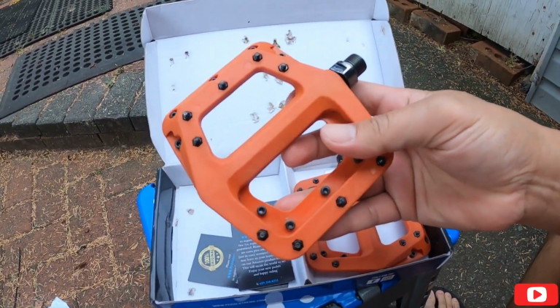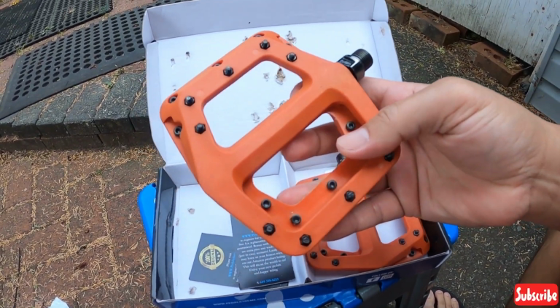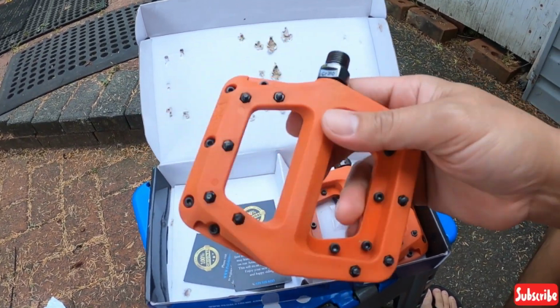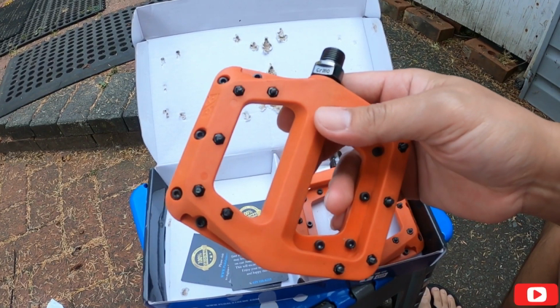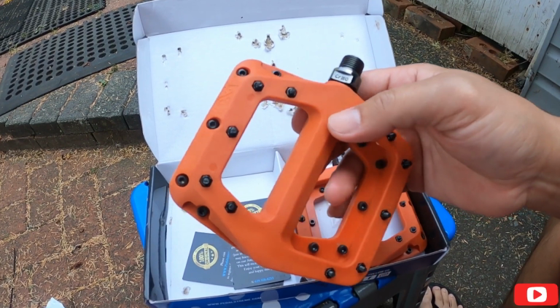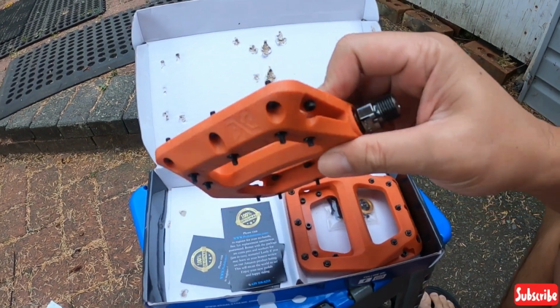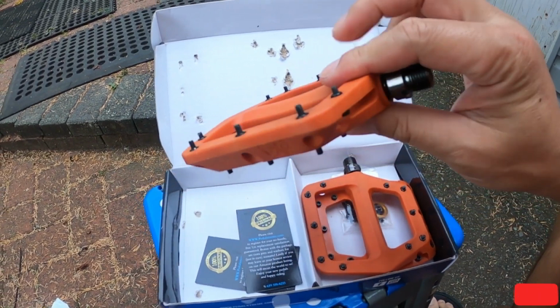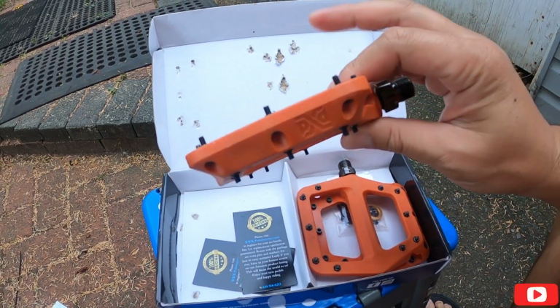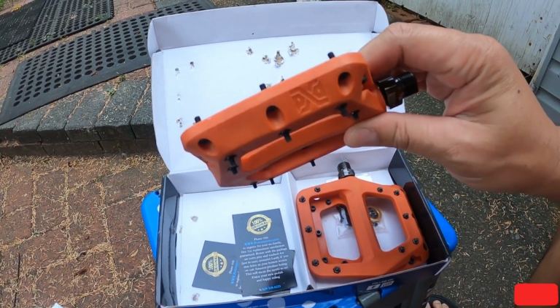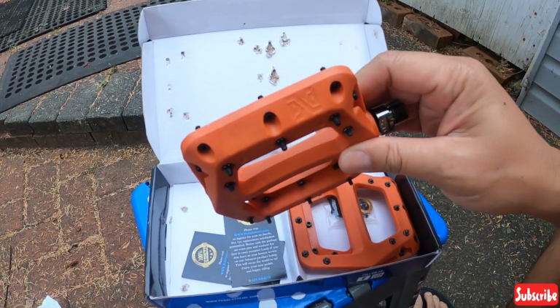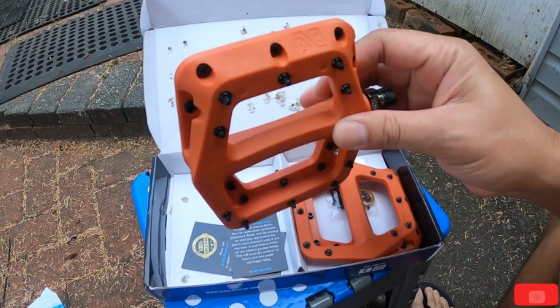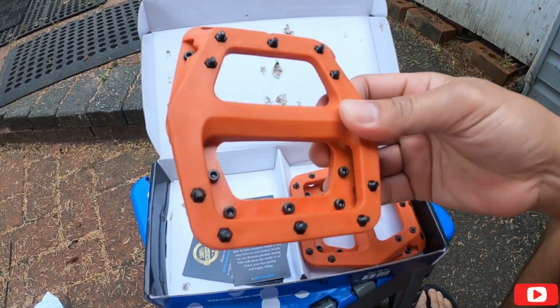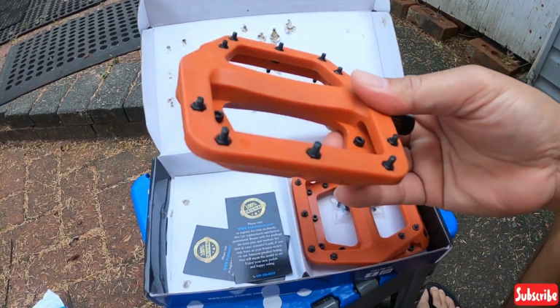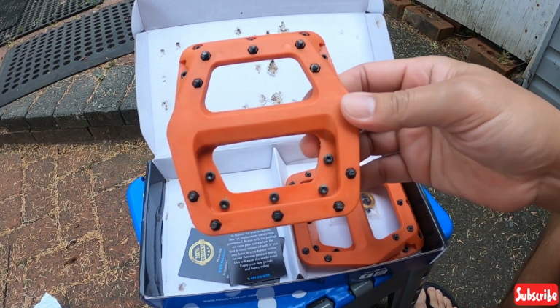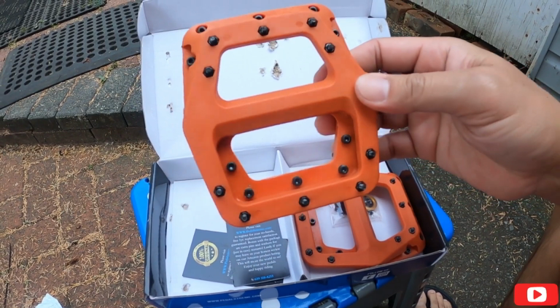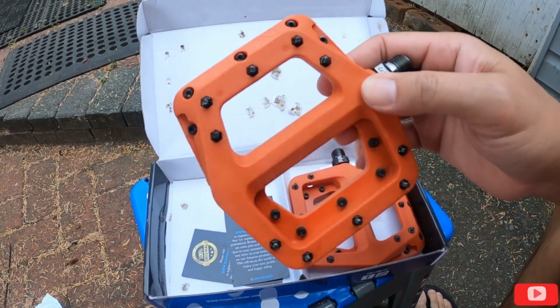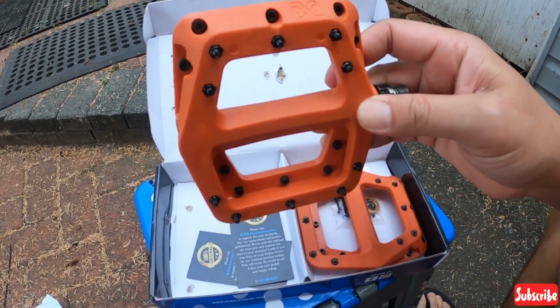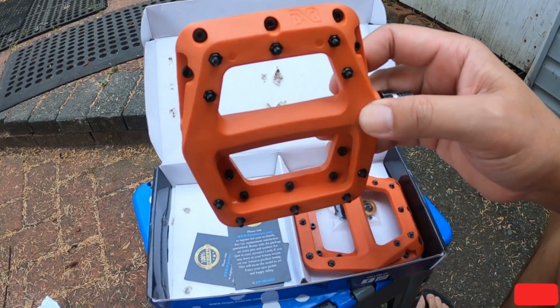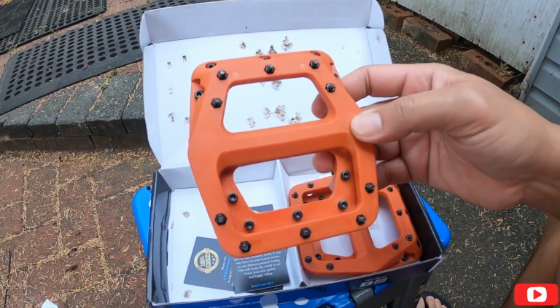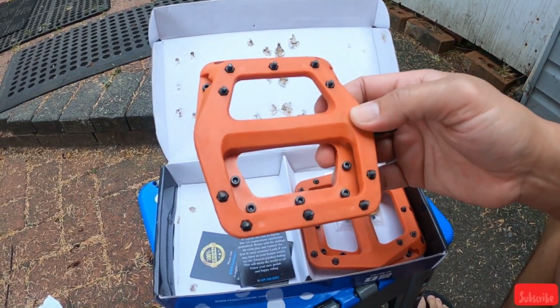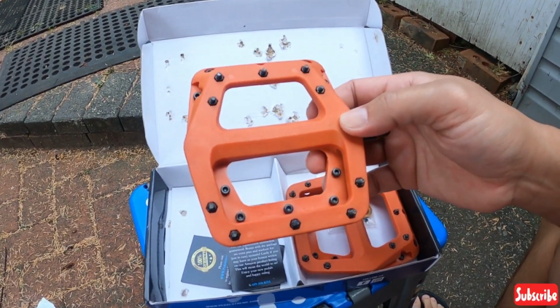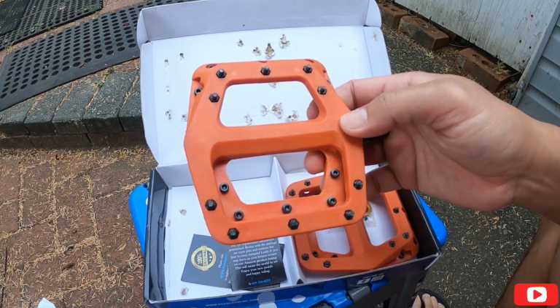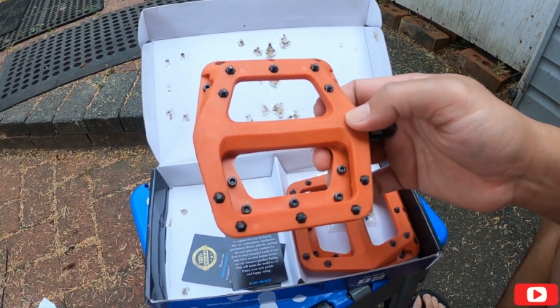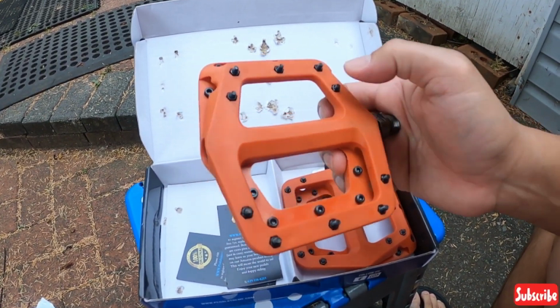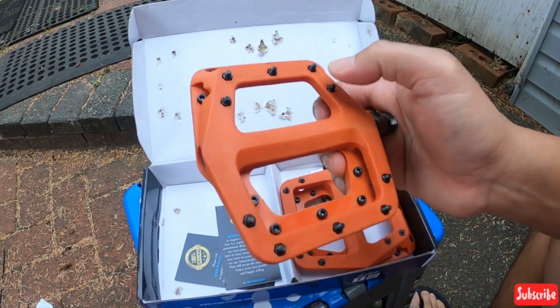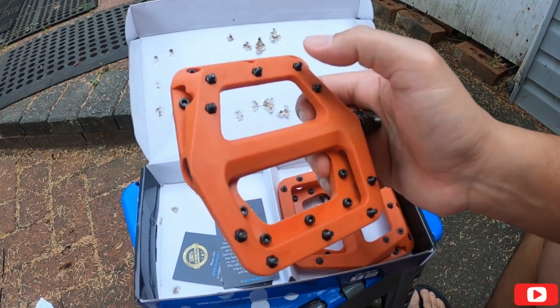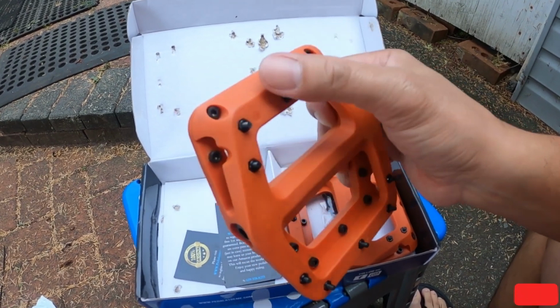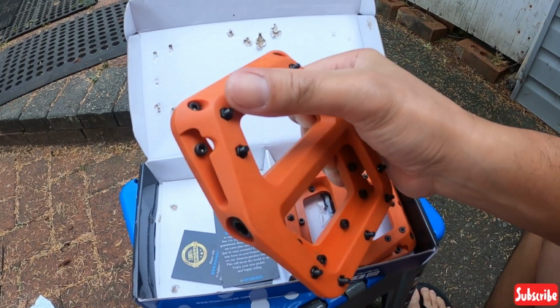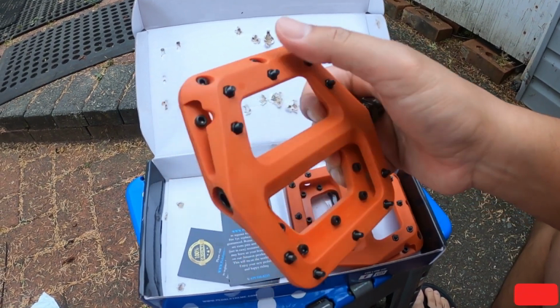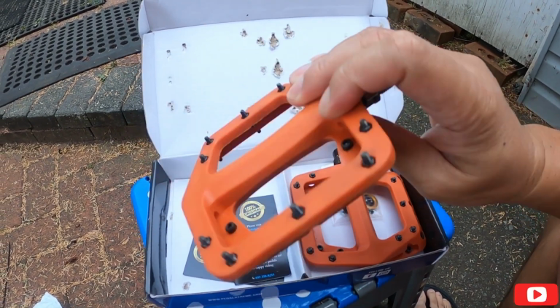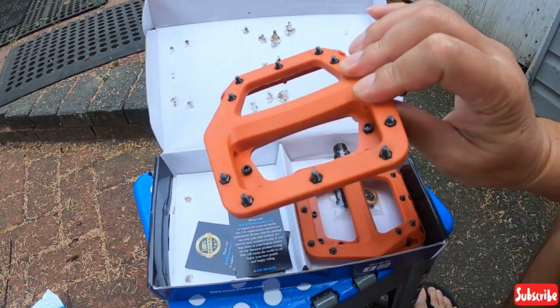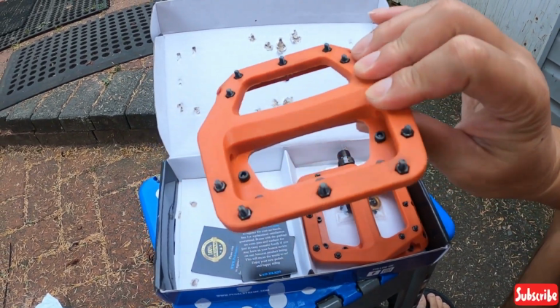So far, ang nakikita ko dito — by the way, plastic pala ito, it's a plastic one. Hindi sya yung aluminum. So meron syang 10 pins every side, every side — so 20 lahat.